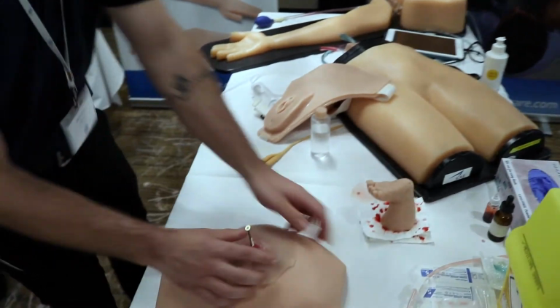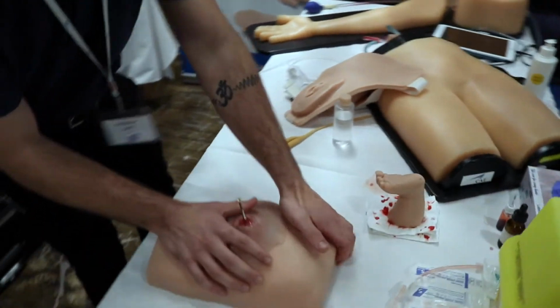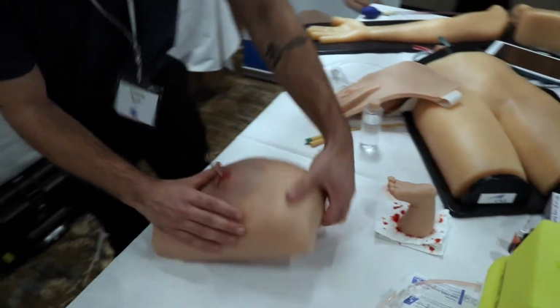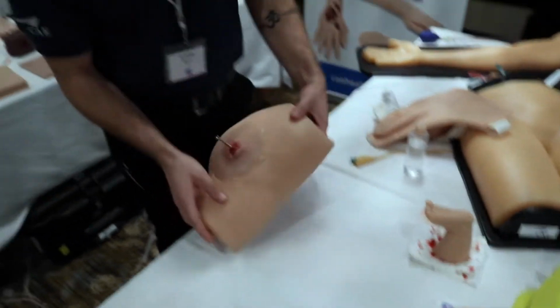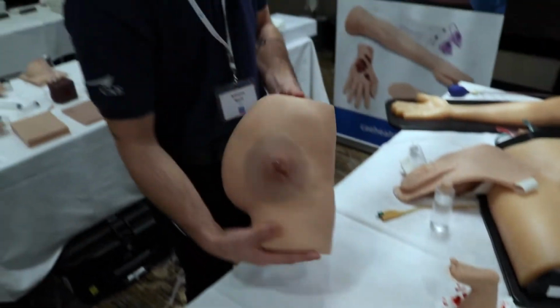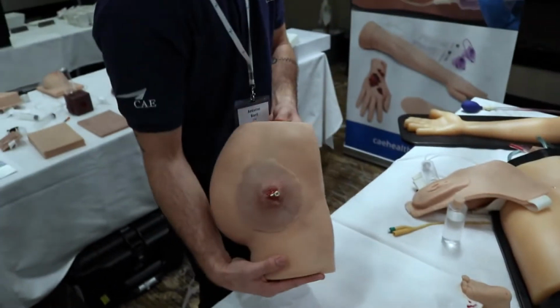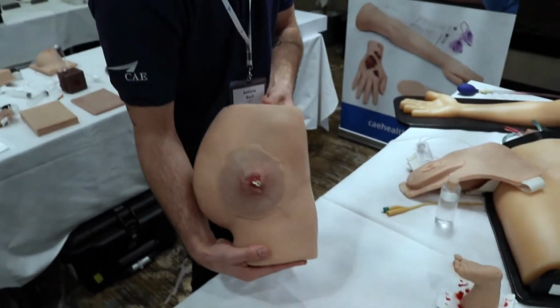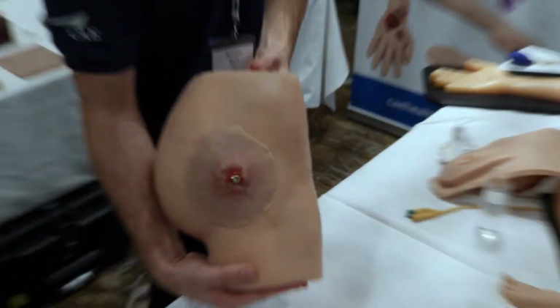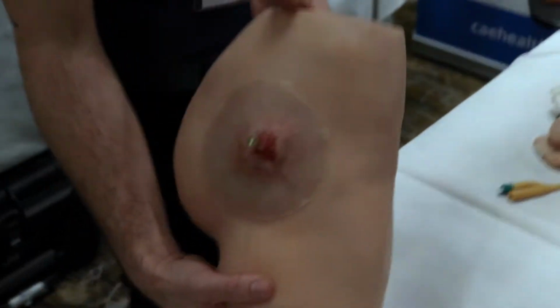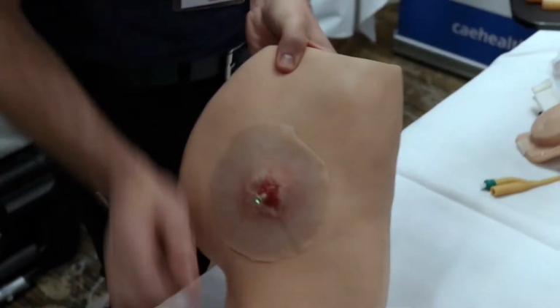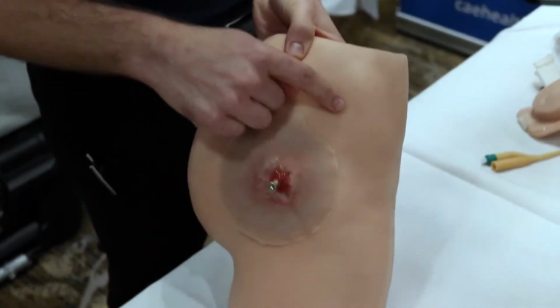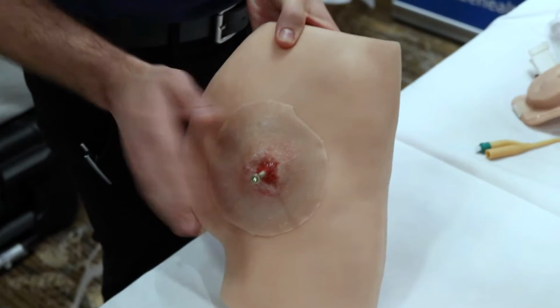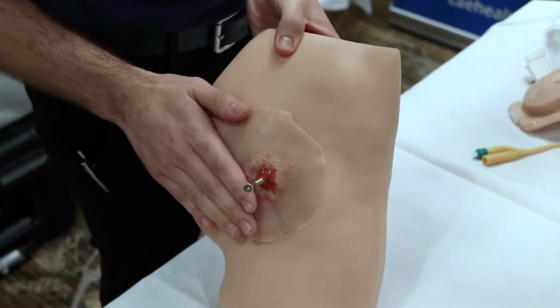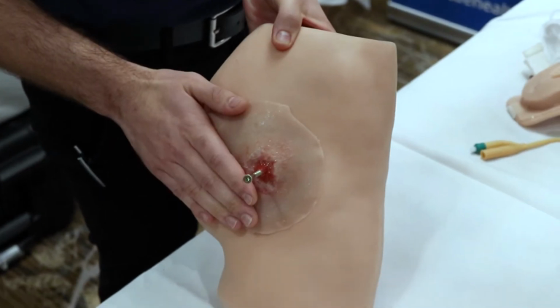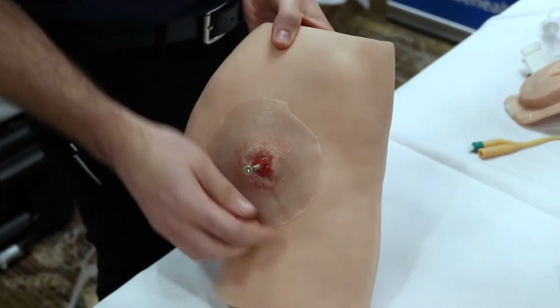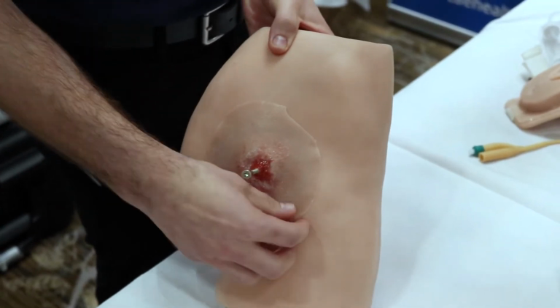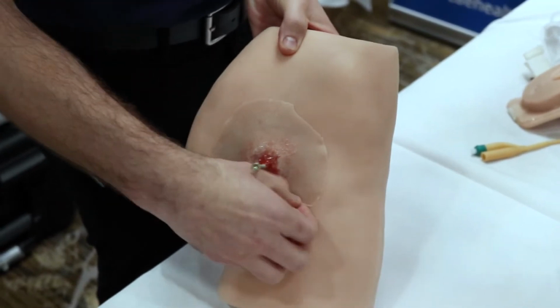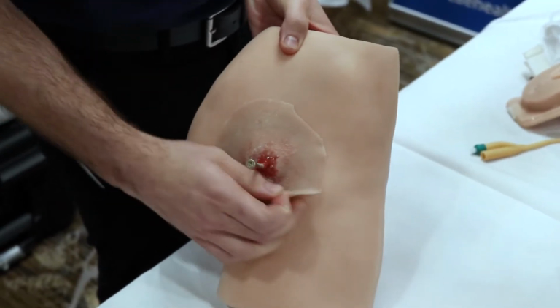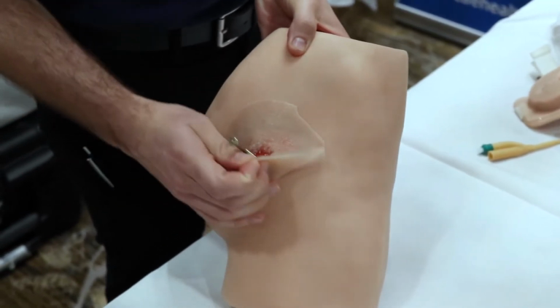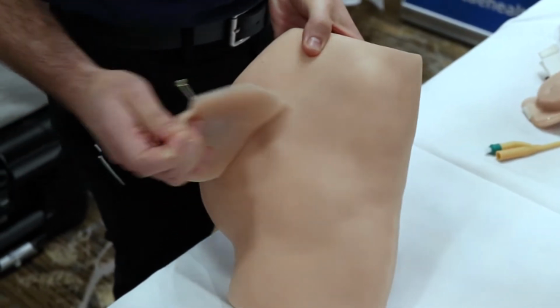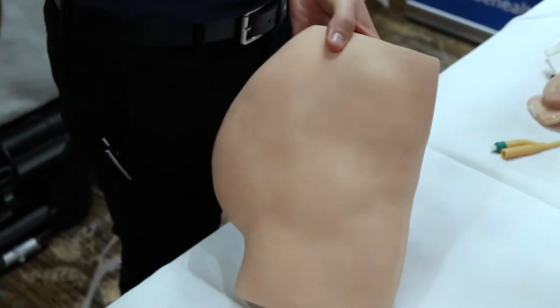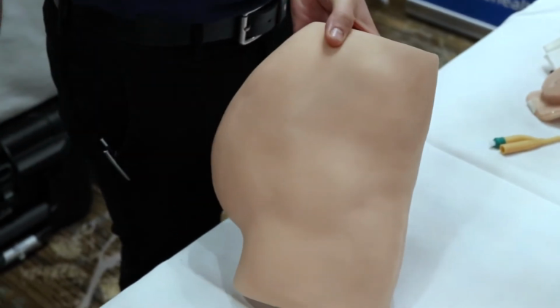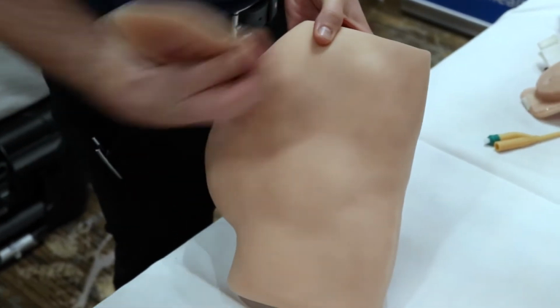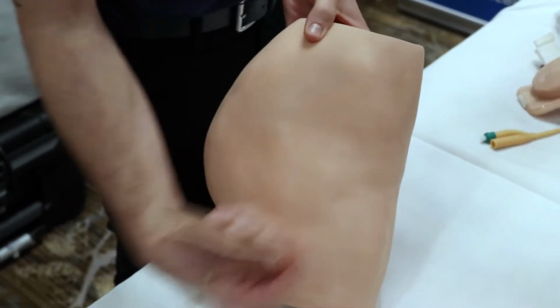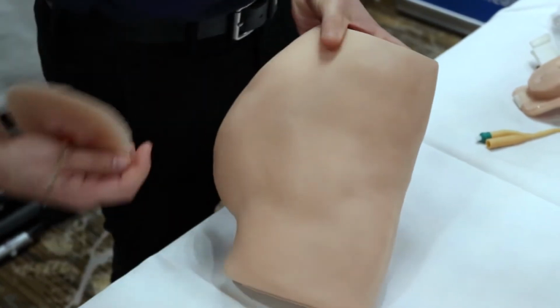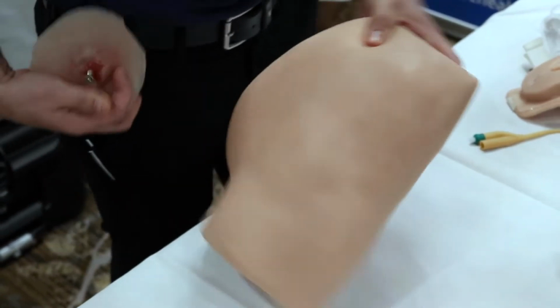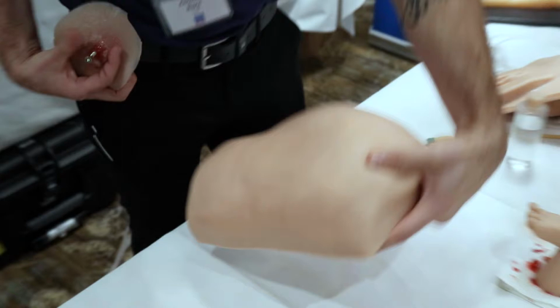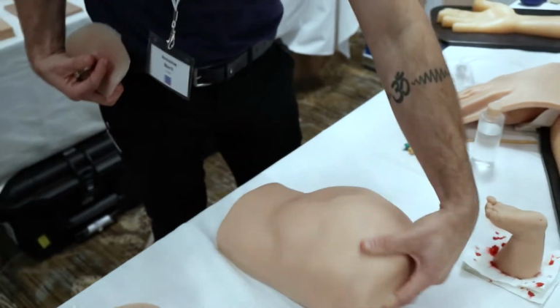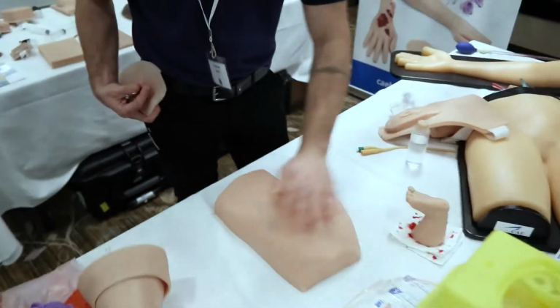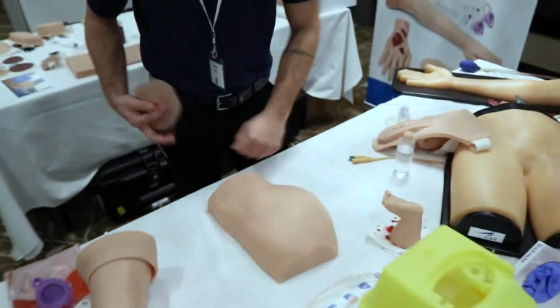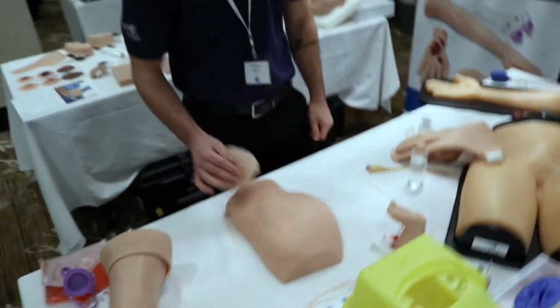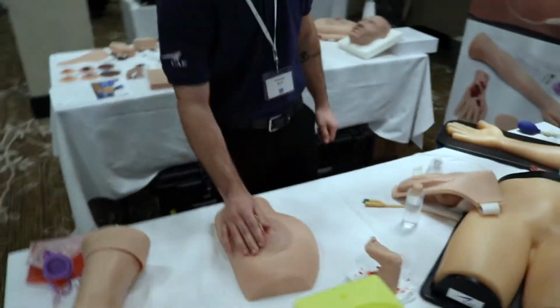We have our ventrogluteal injection site with bones, and on it right now there's a sticky wound that I can just peel right off without anything else left on this product.